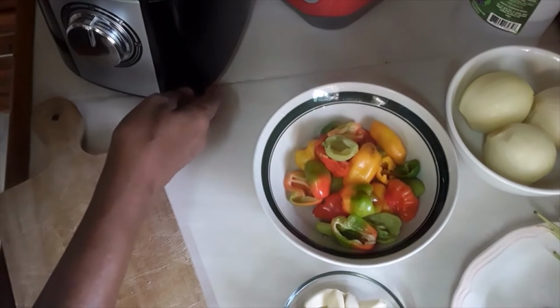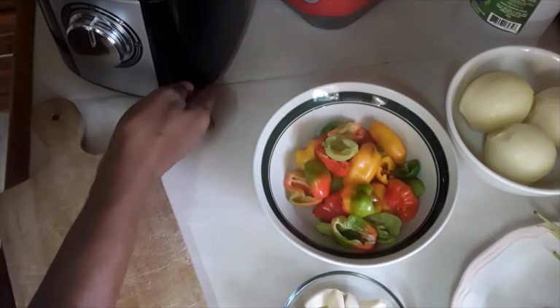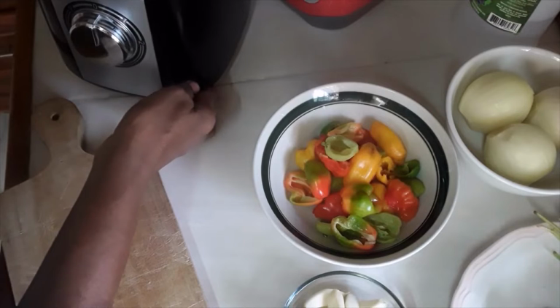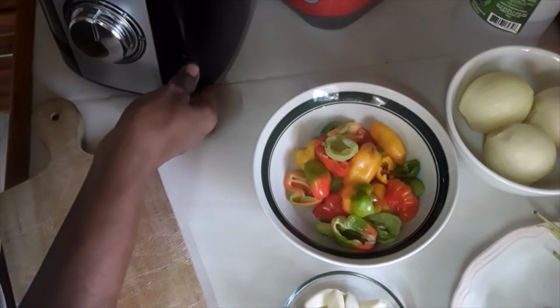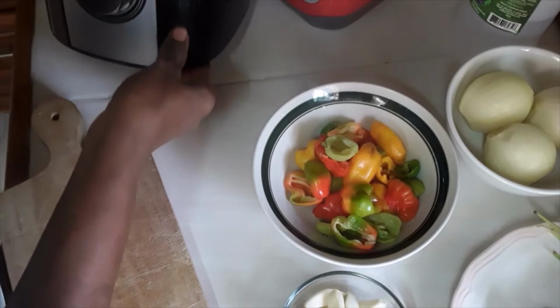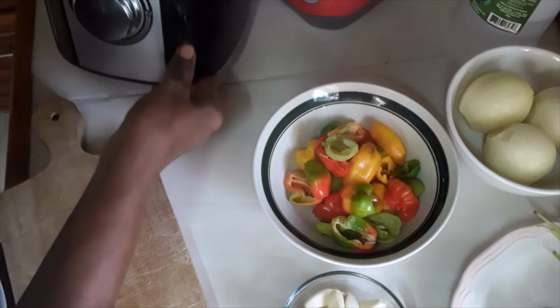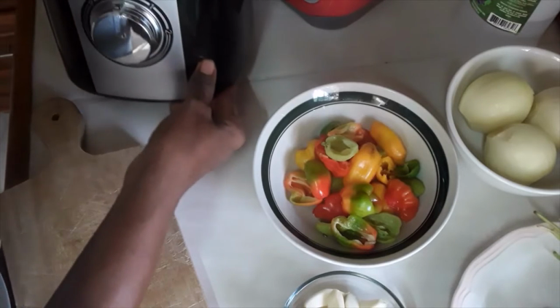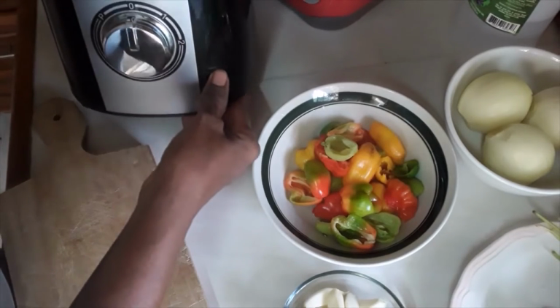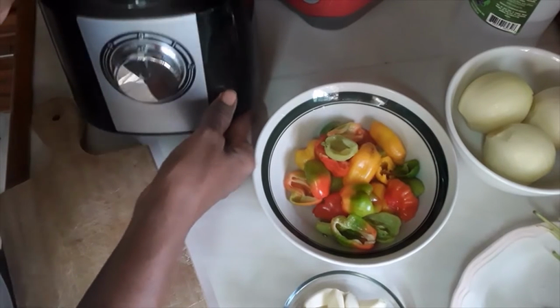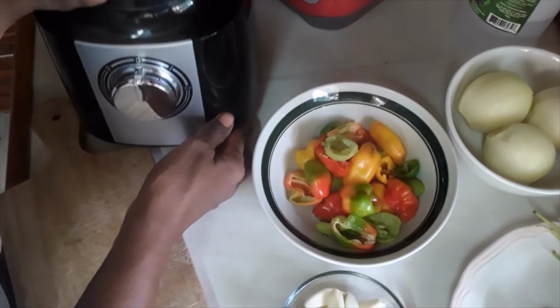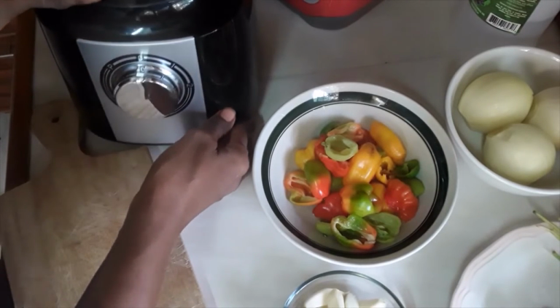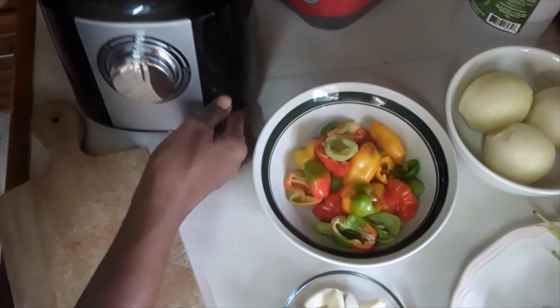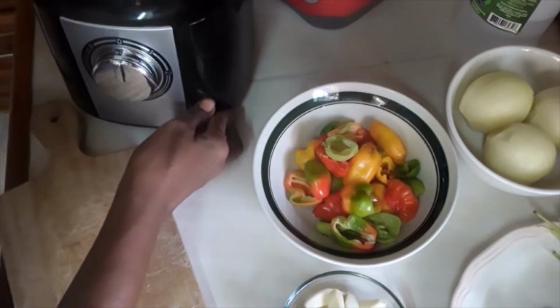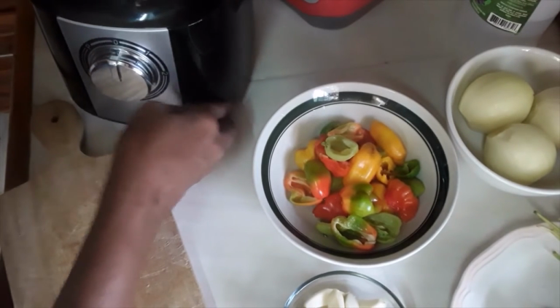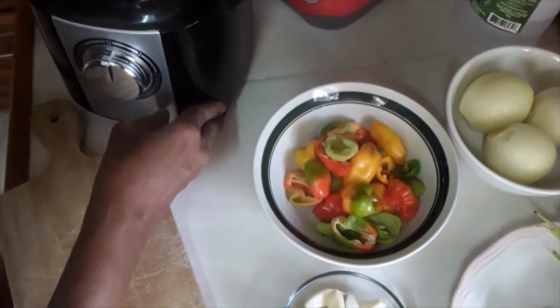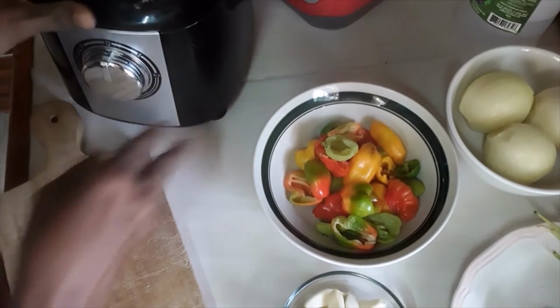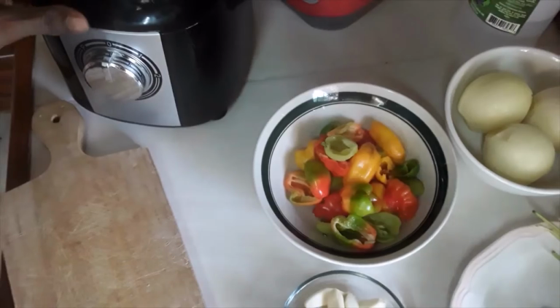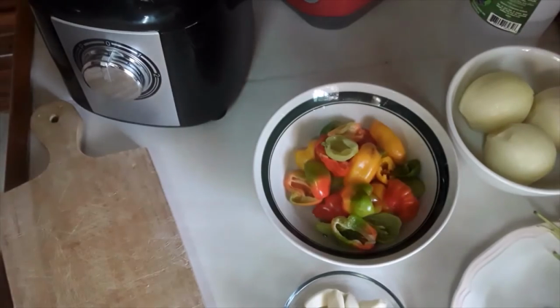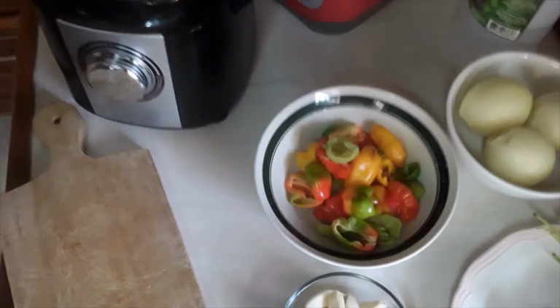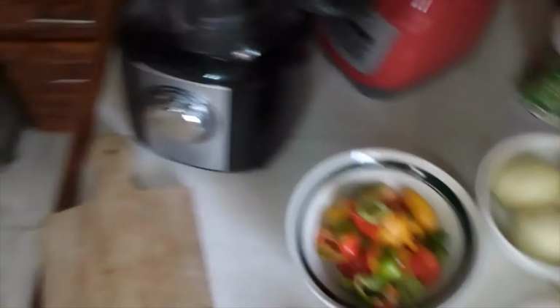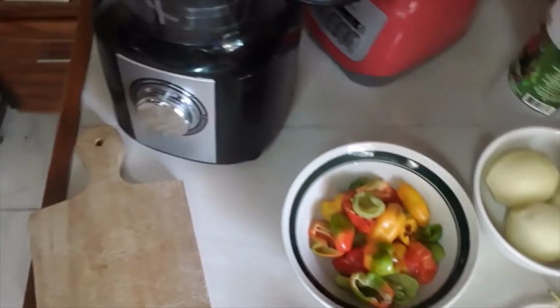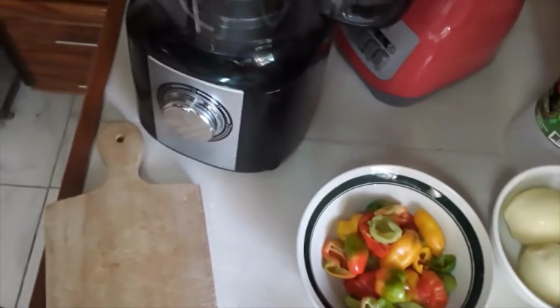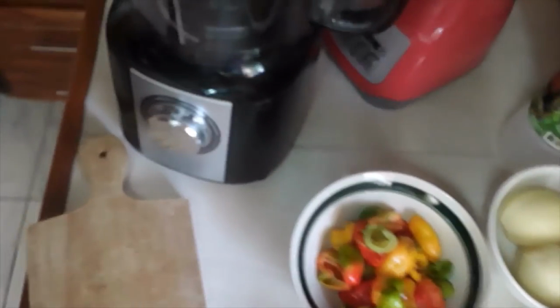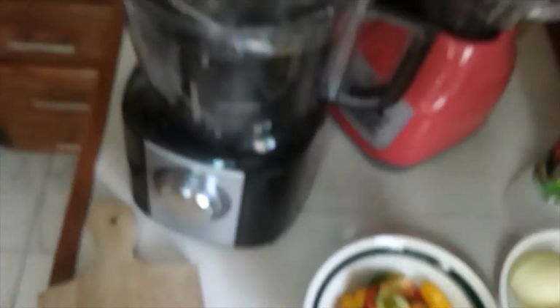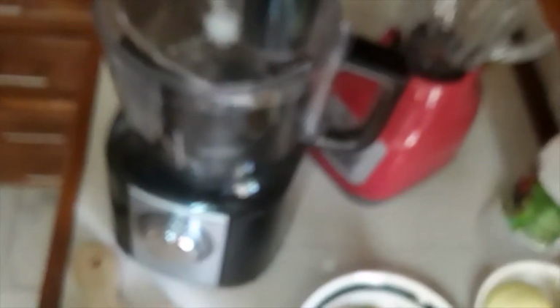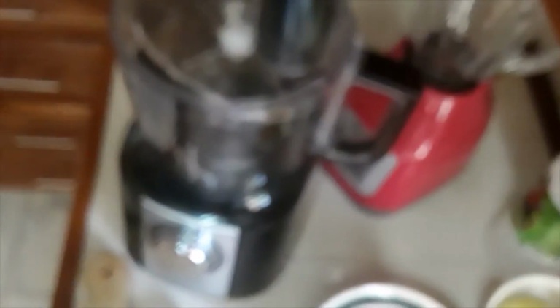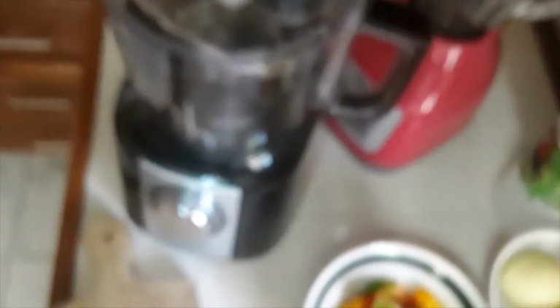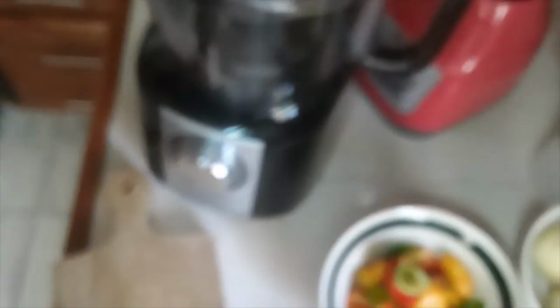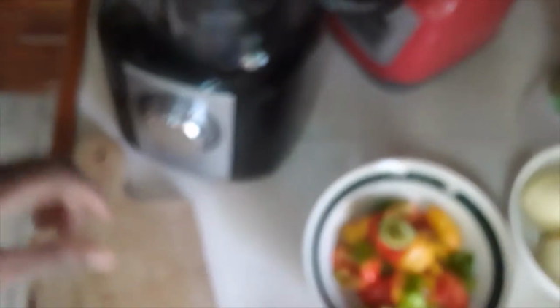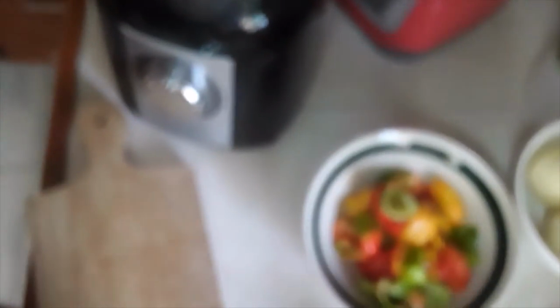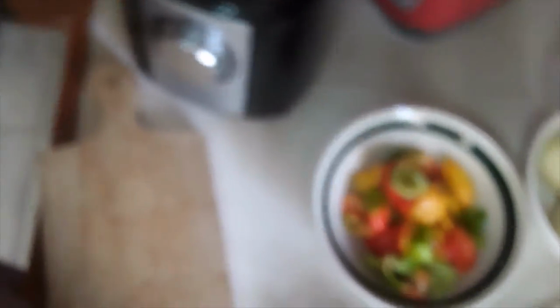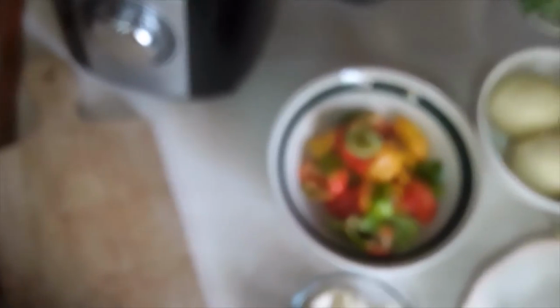I was thinking of using this food processor, but I think I'd like it to get a lot finer, so what I'm going to do is just use my blender instead.